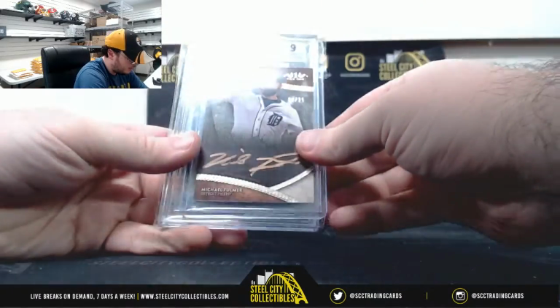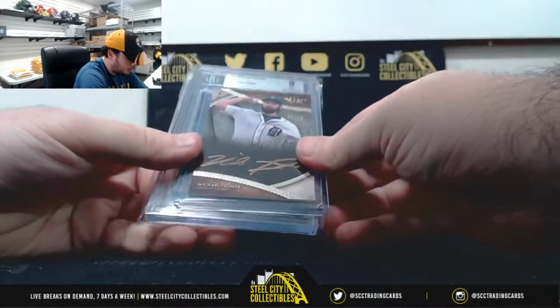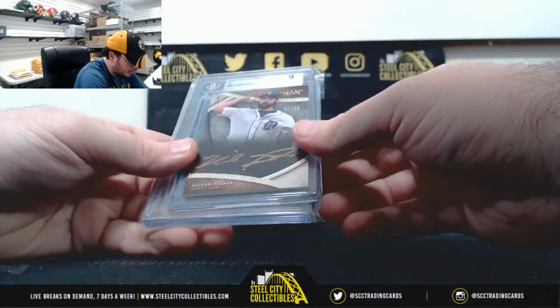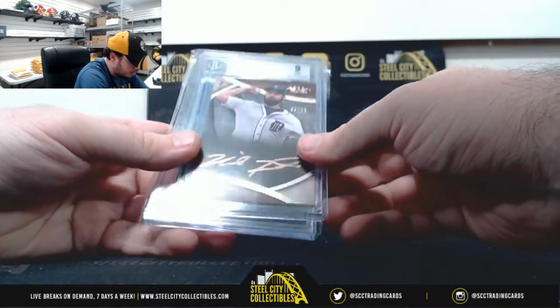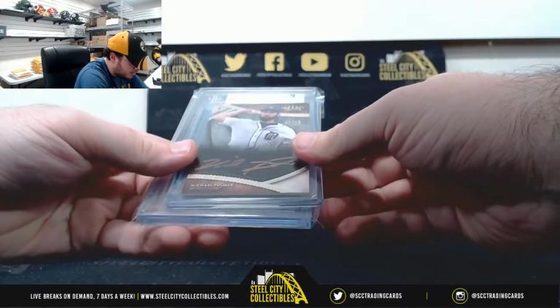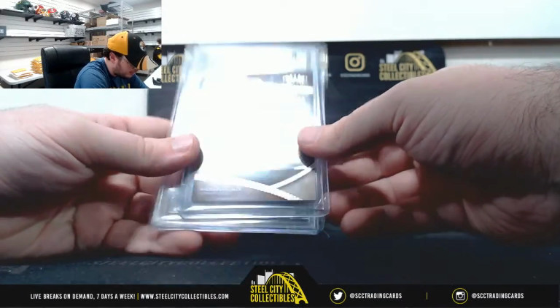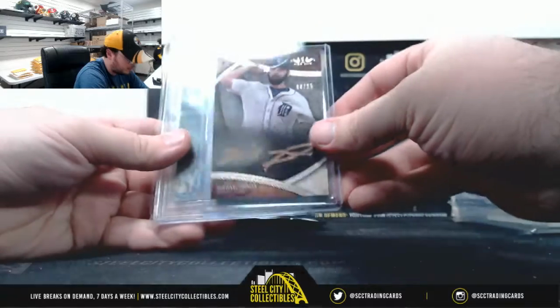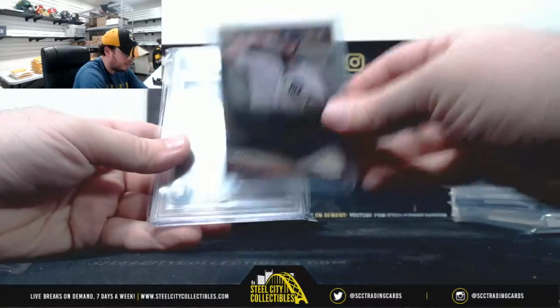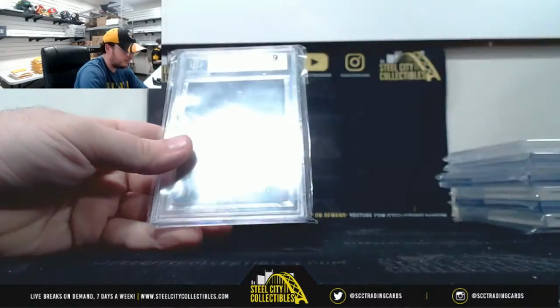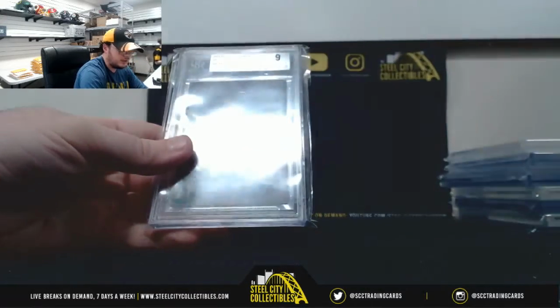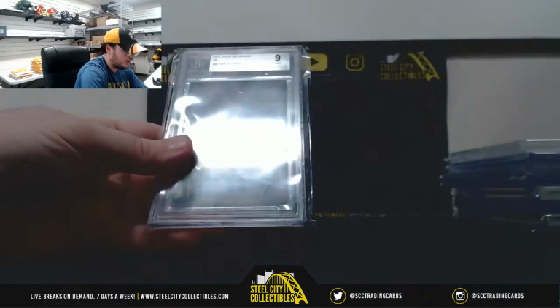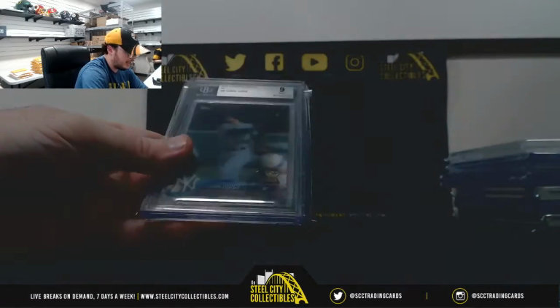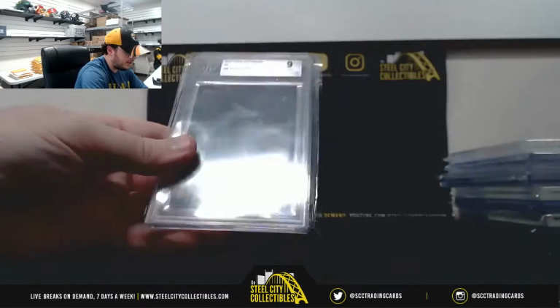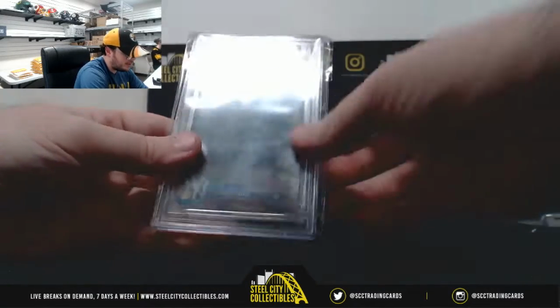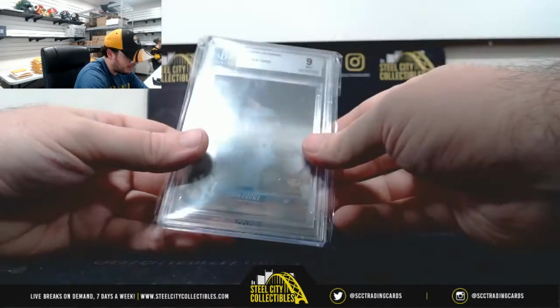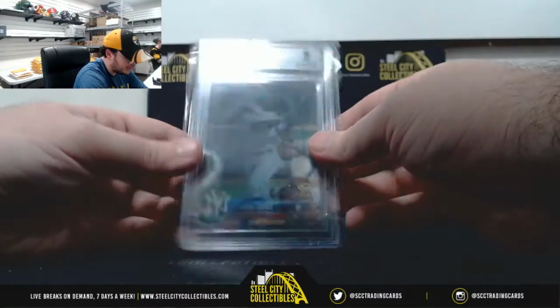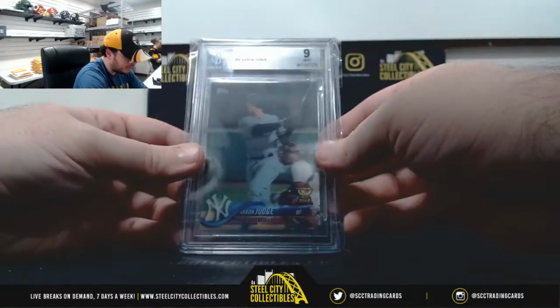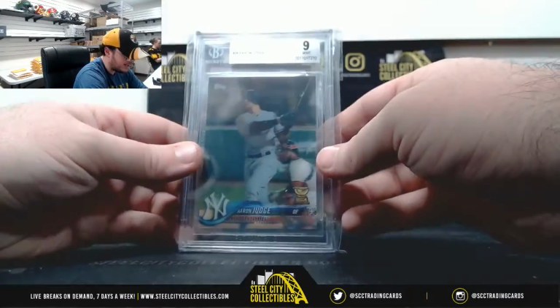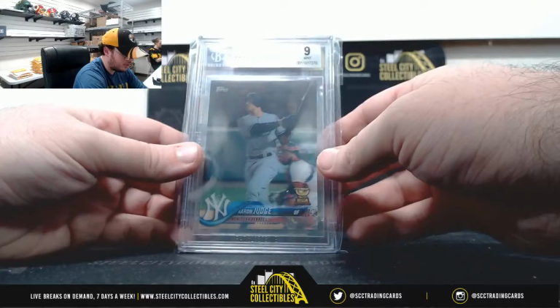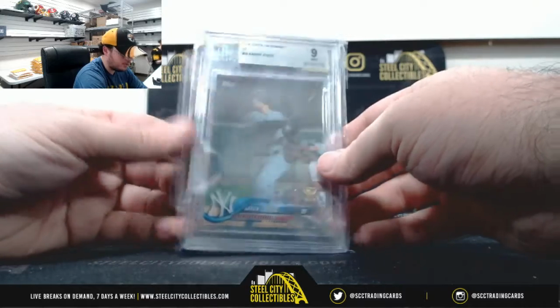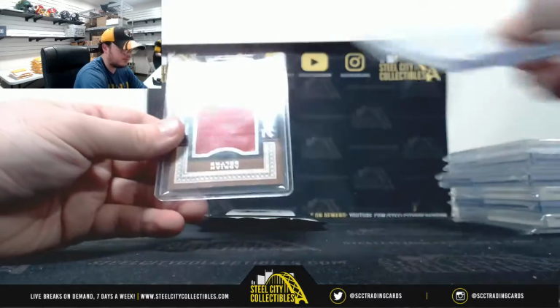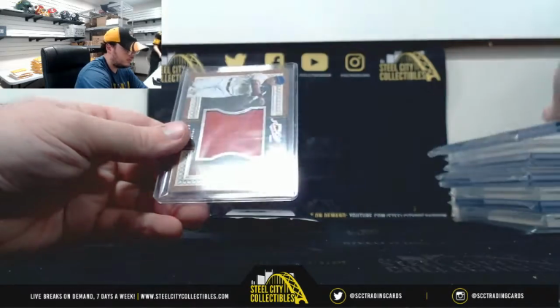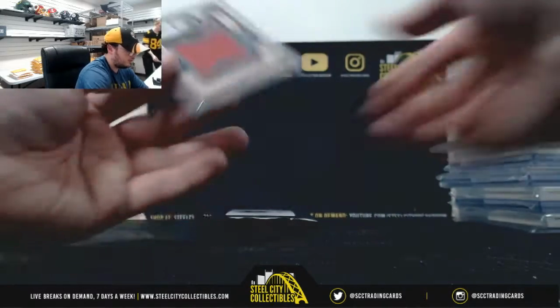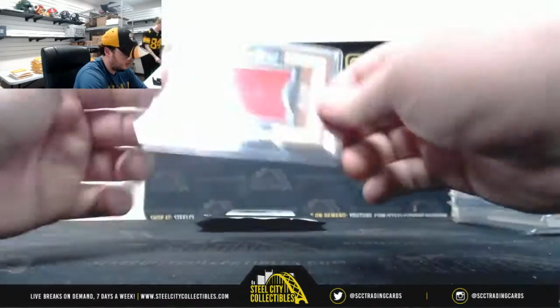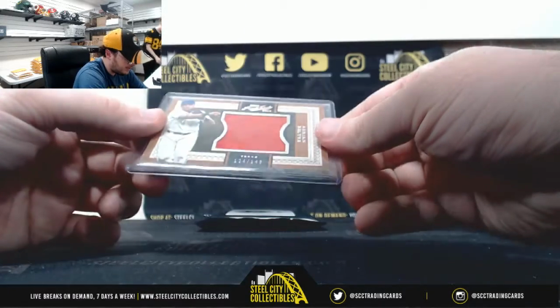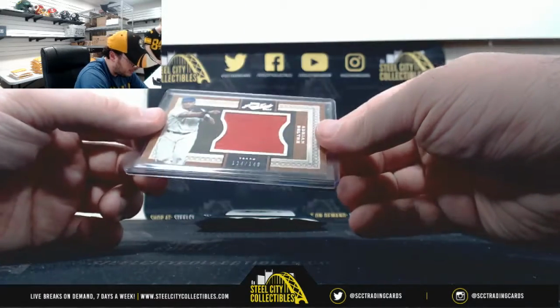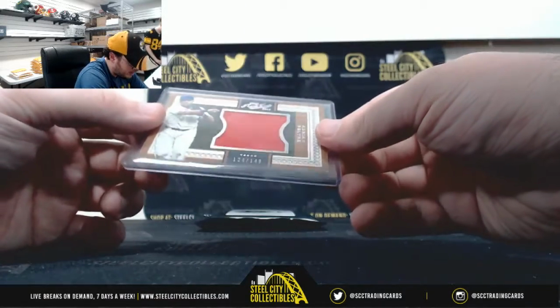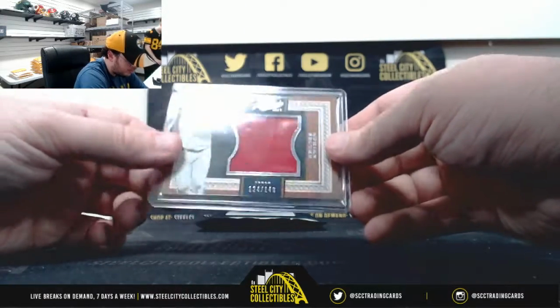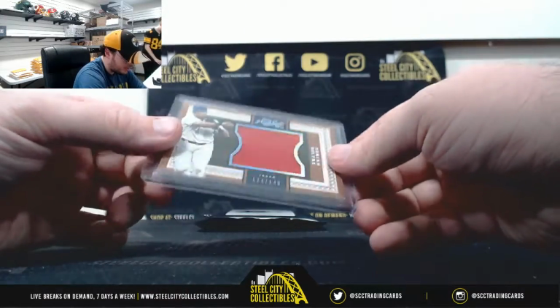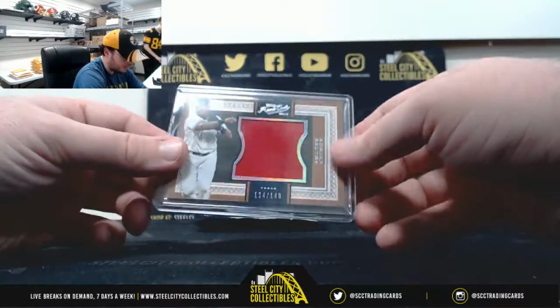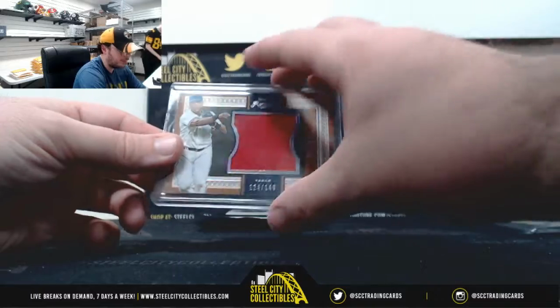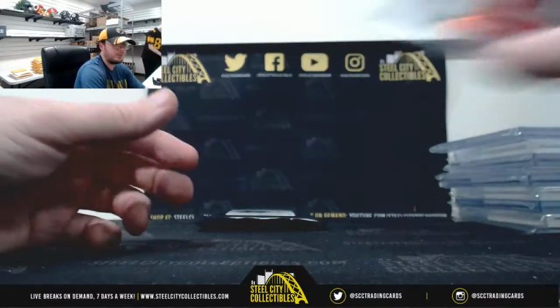Michael Fulmer, Autograph from Topps Tier 1, 4 of 25. 2018 Topps On Demand 3D, BGS 9, Aaron Judge. 2016 Prime Cuts, Adrian Beltre Jersey, 124 of 149.